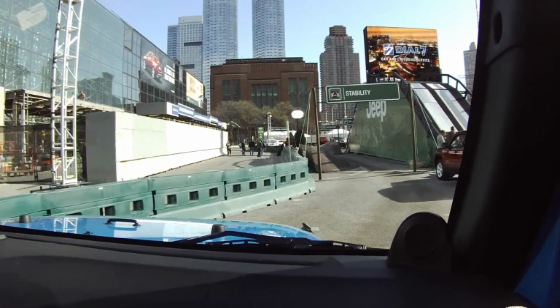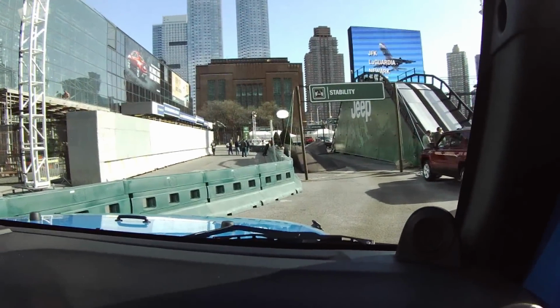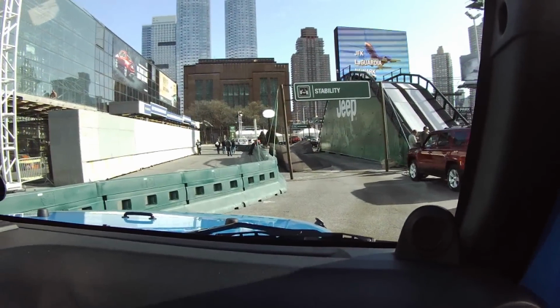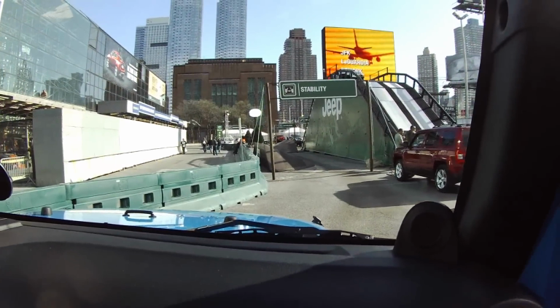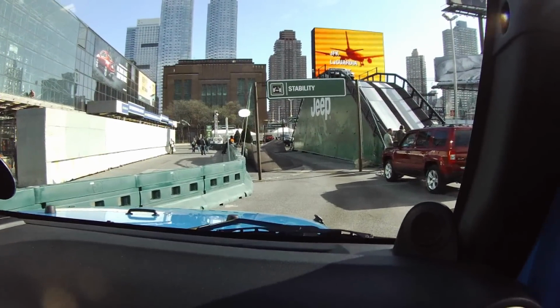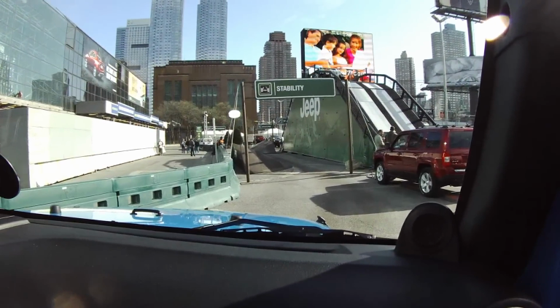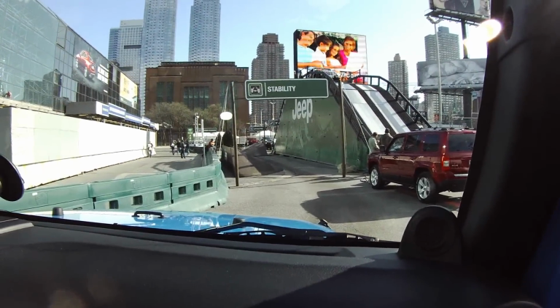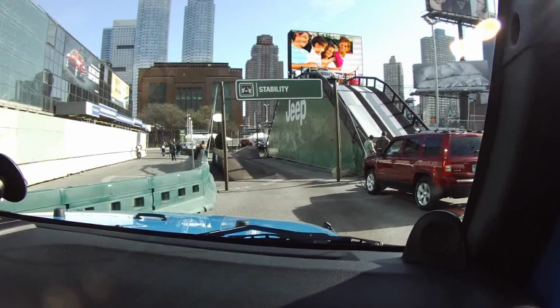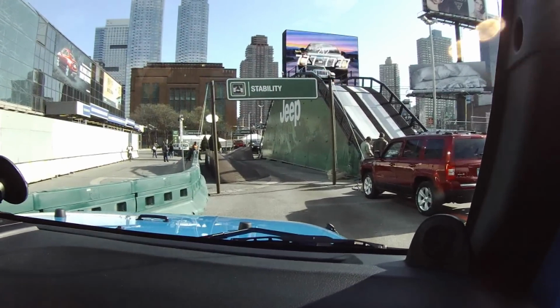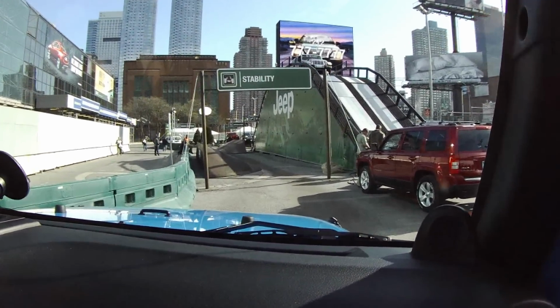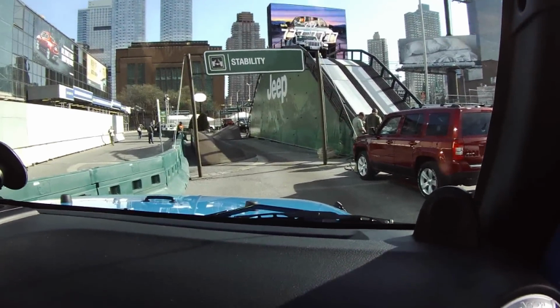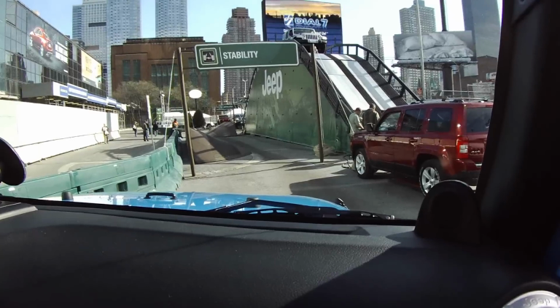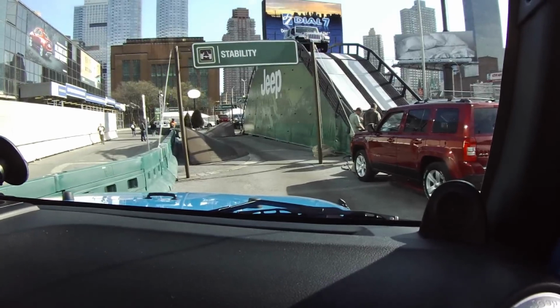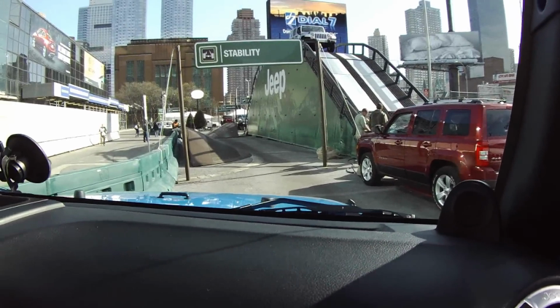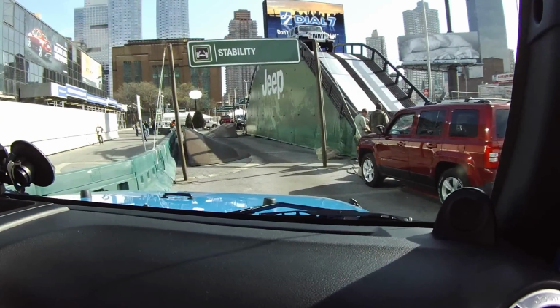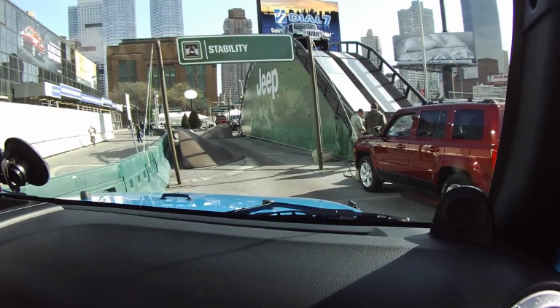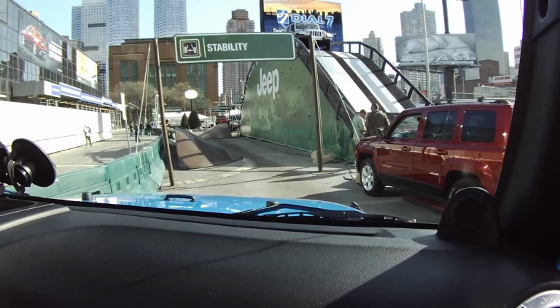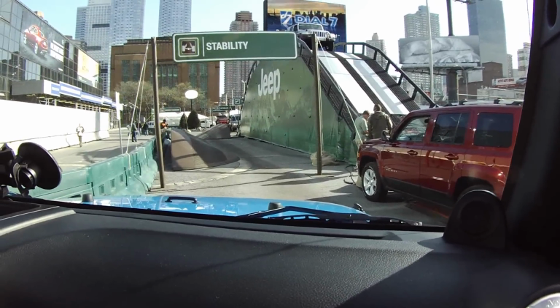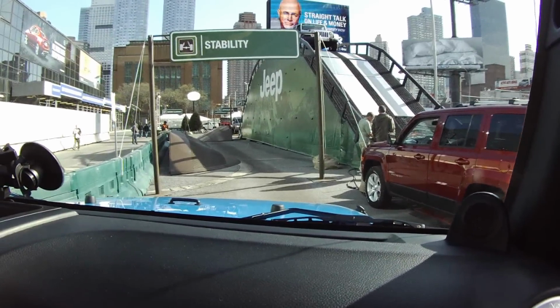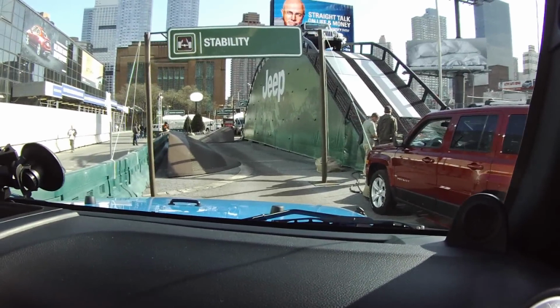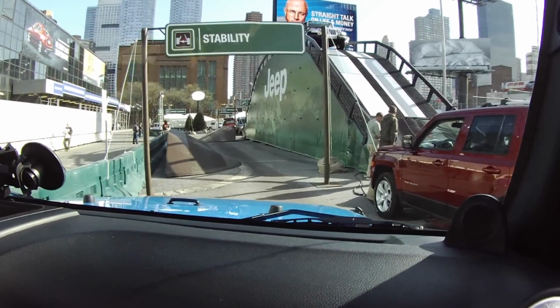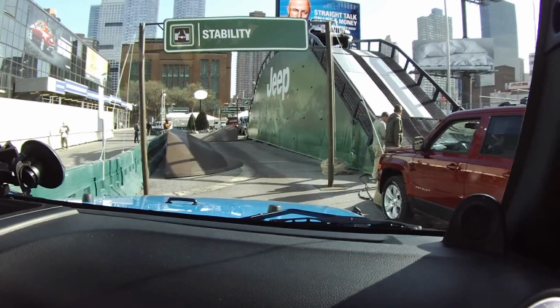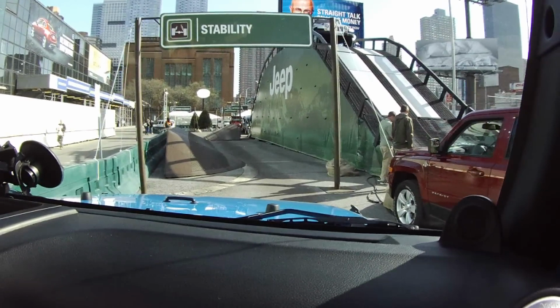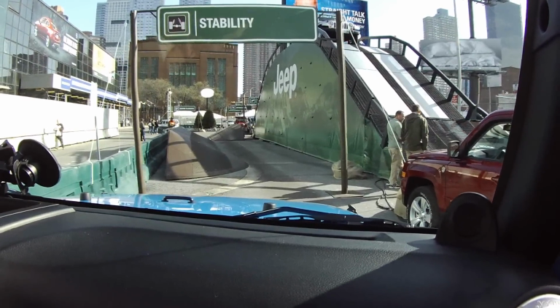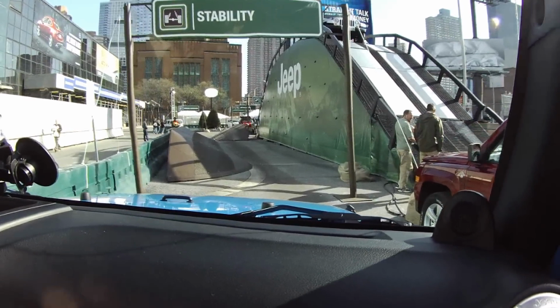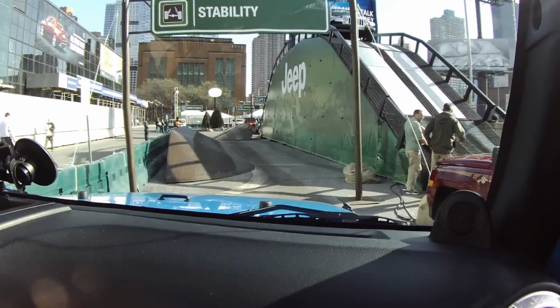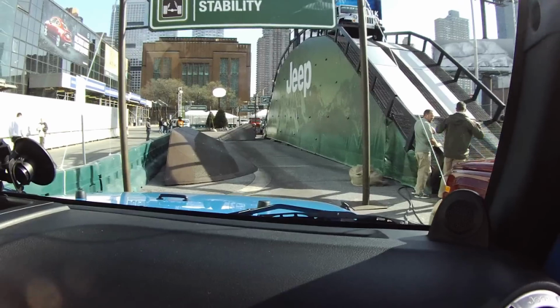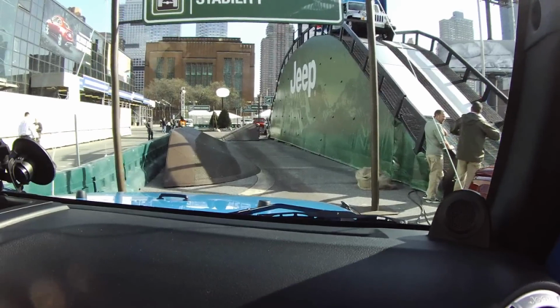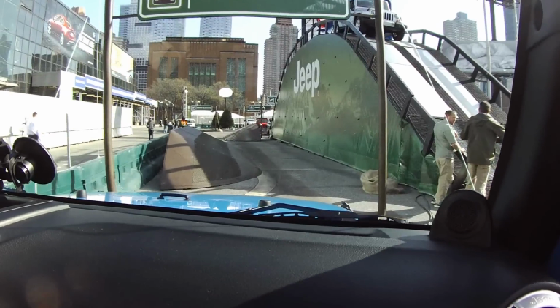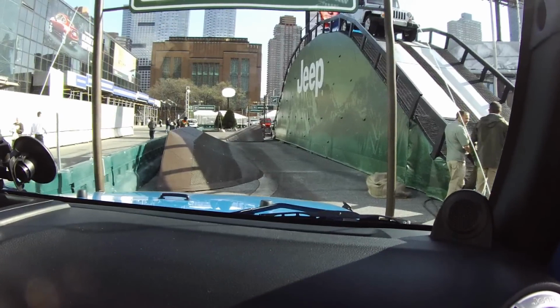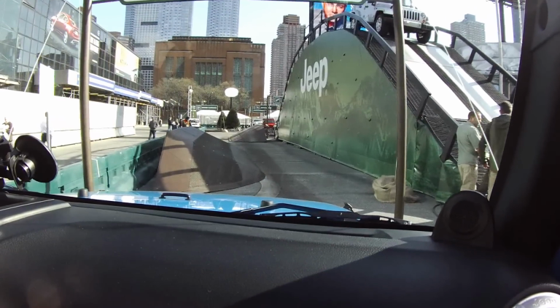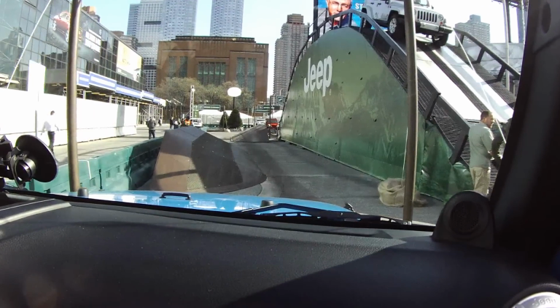Is this your first time in a new Wrangler? This is a 2012 Jeep Wrangler Unlimited — Unlimited means it's a four-door, though you can still get the two-door. It's the Rubicon, which is top of the line in the Wranglers because of its off-road capabilities.